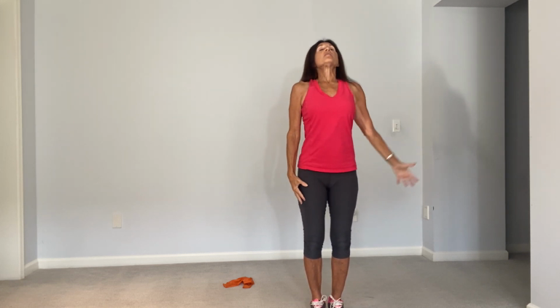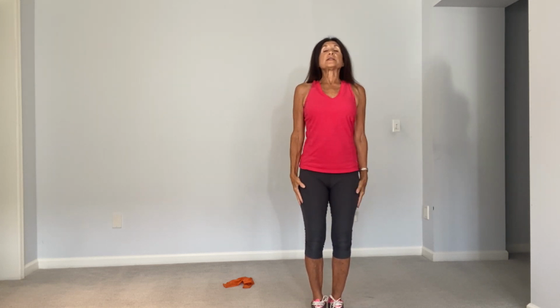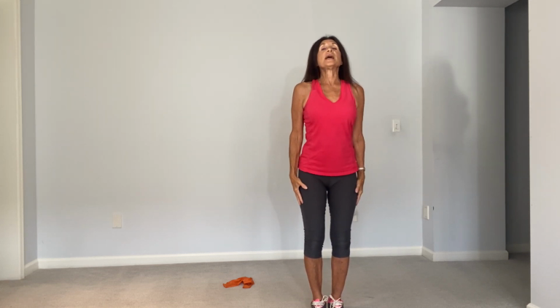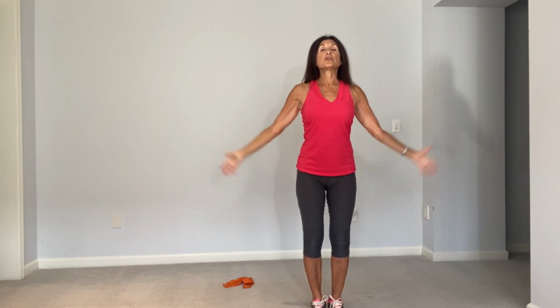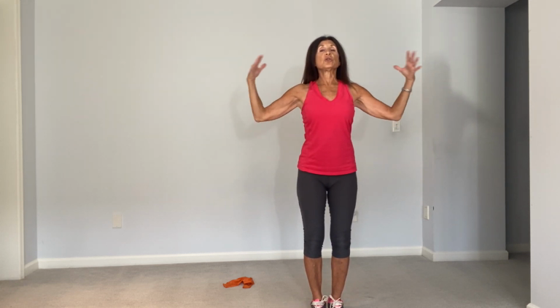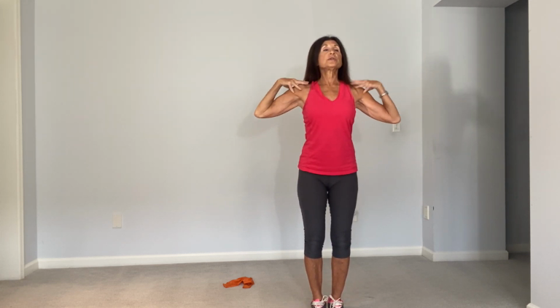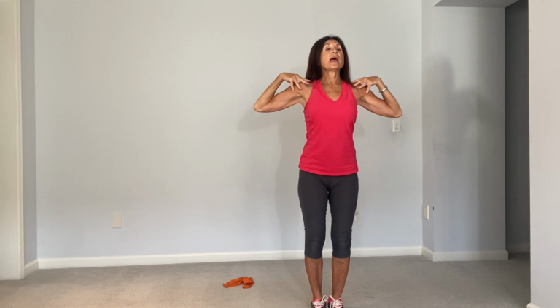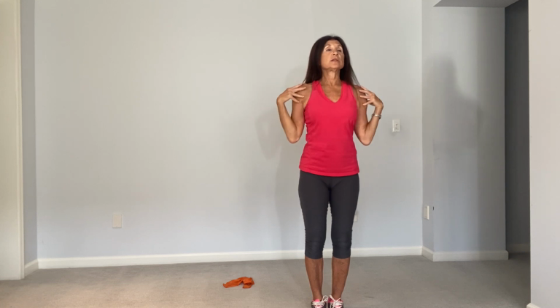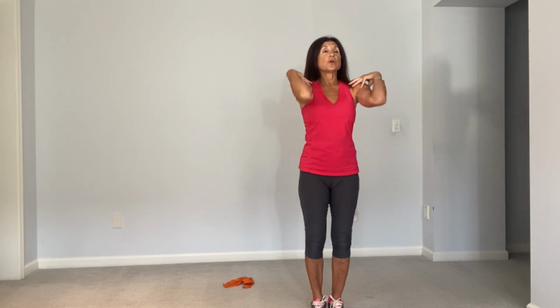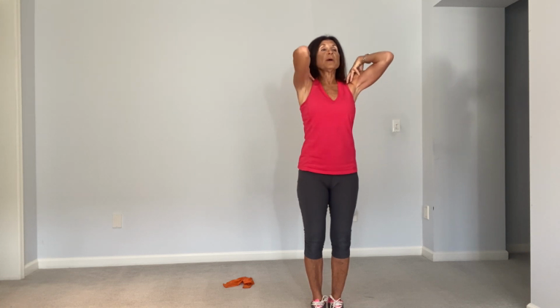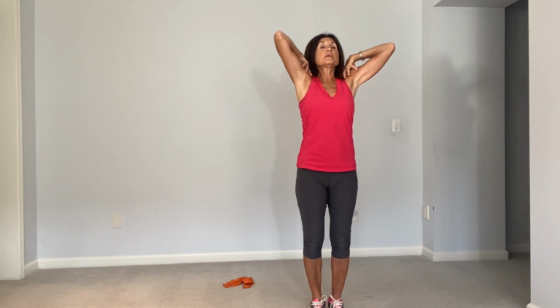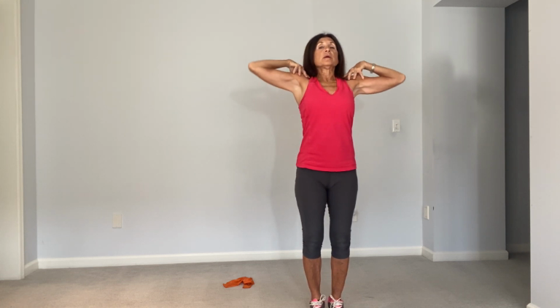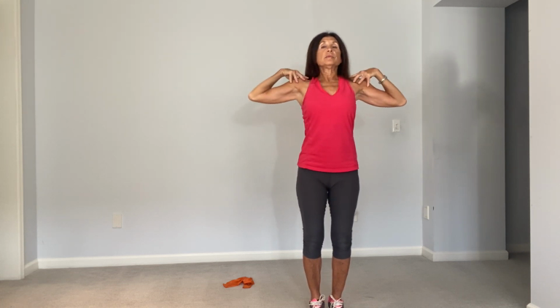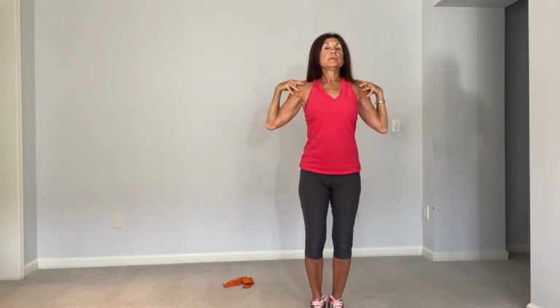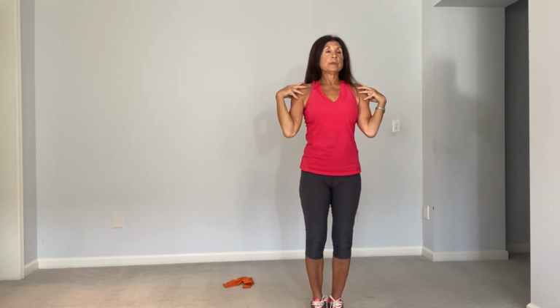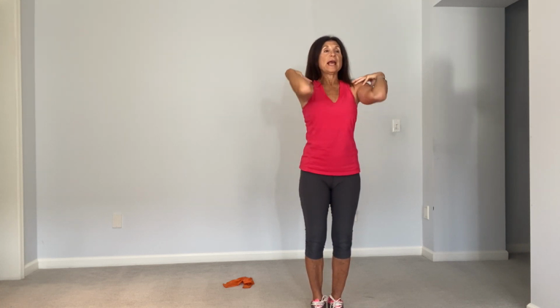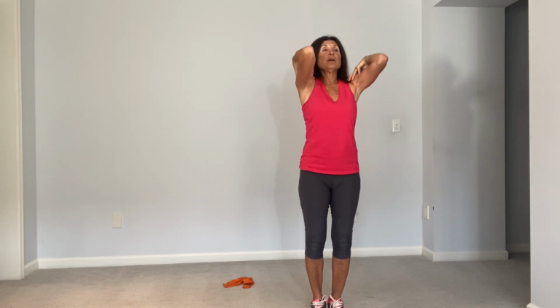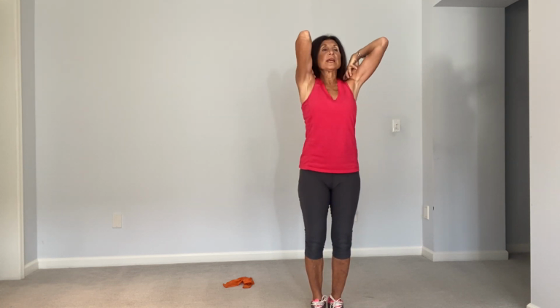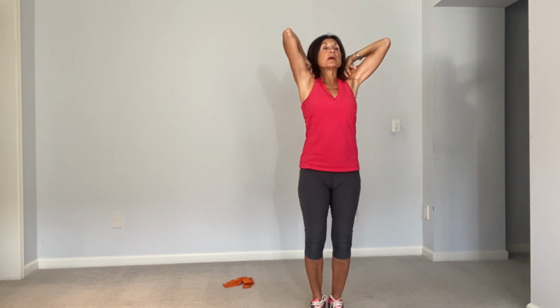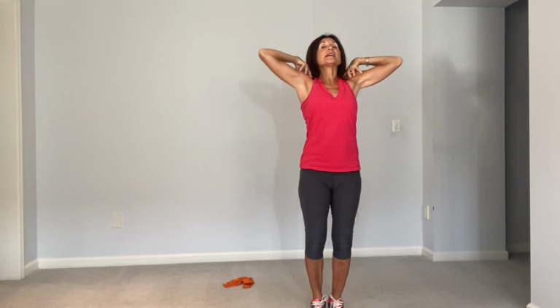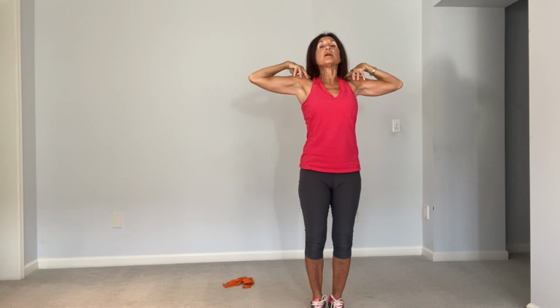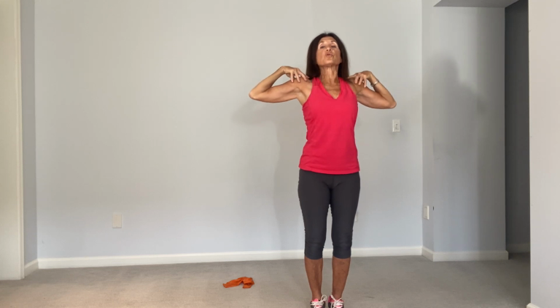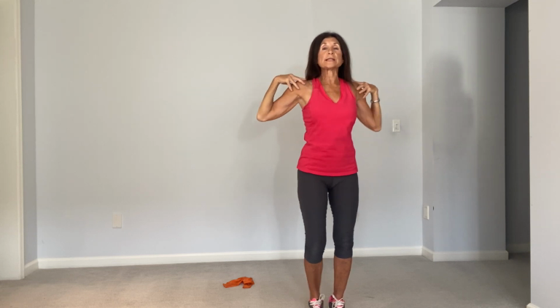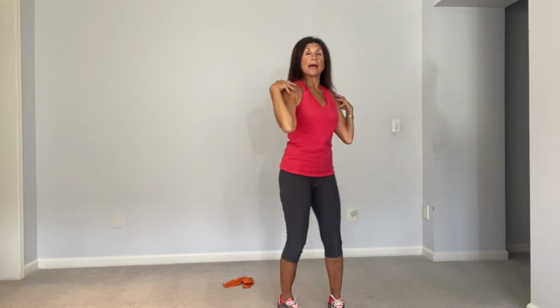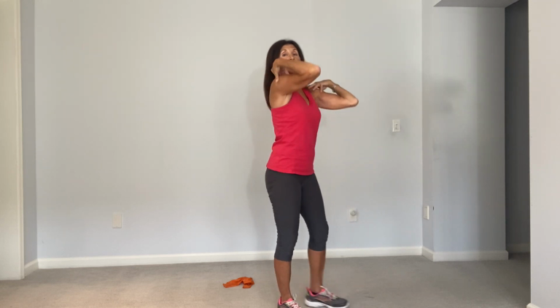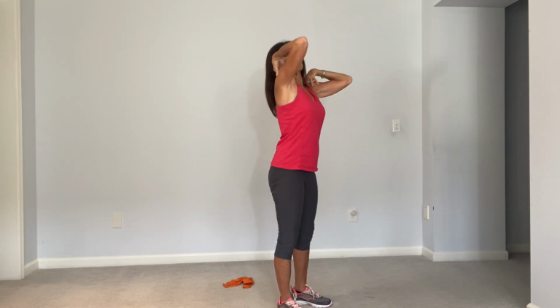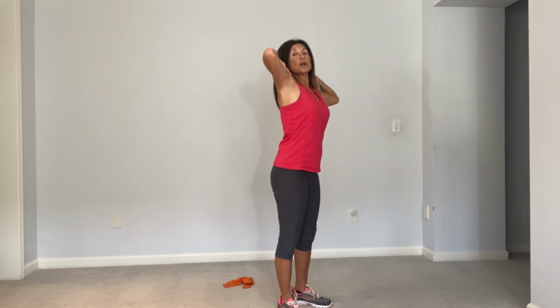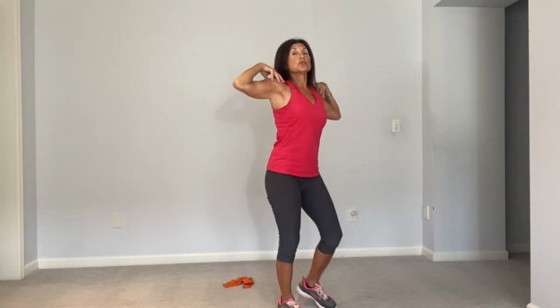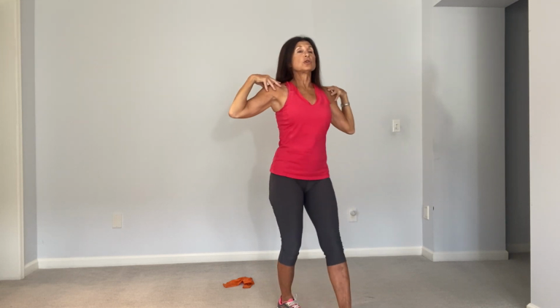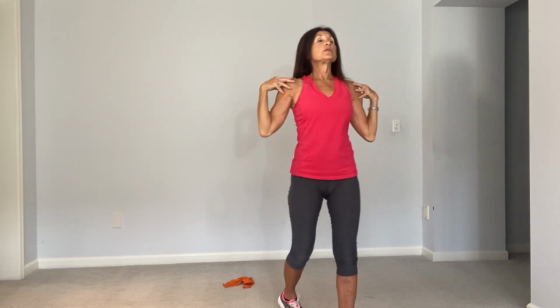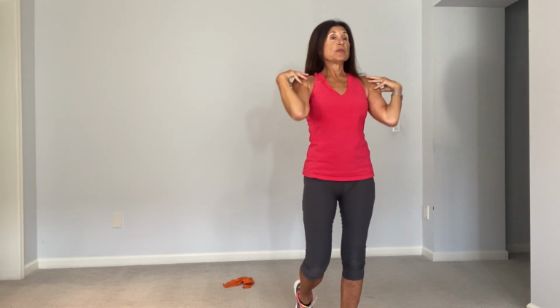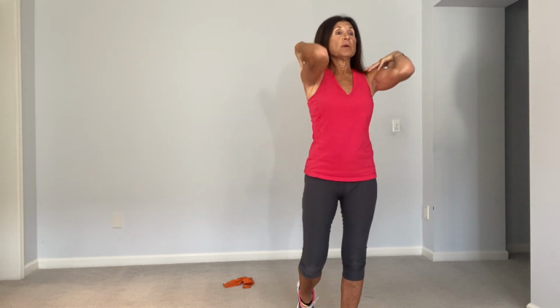Place your hands on your shoulders and lead with your elbows. Inhale, bring the elbows up. Exhale, press them back. Large circles leading with the elbows.